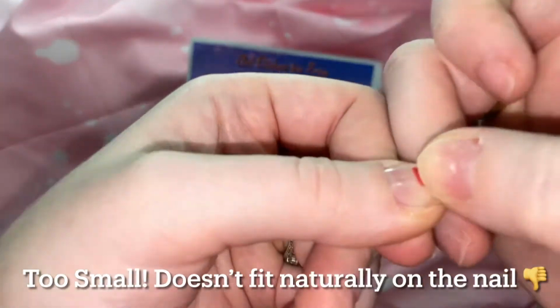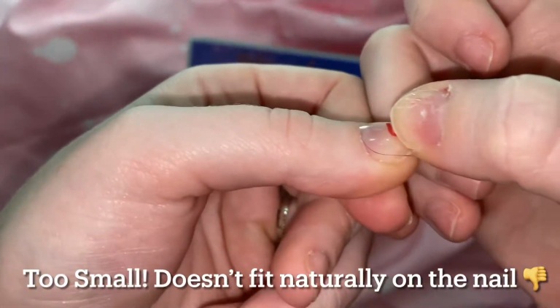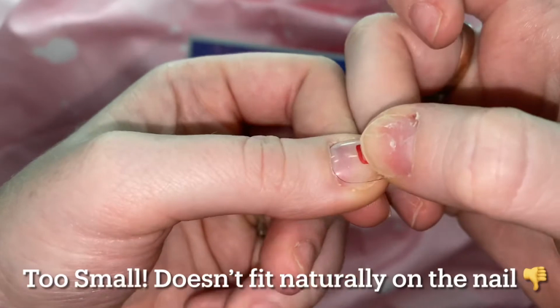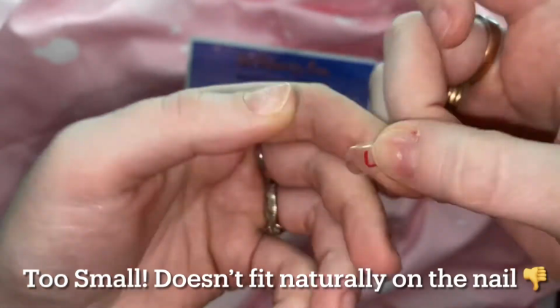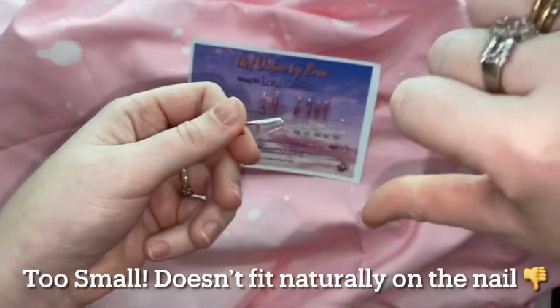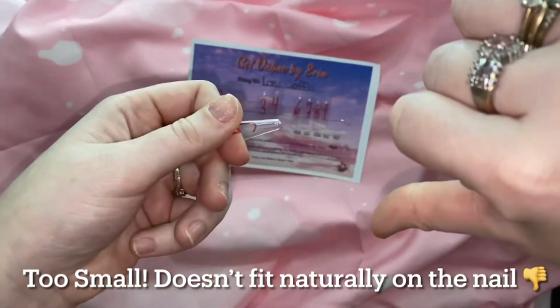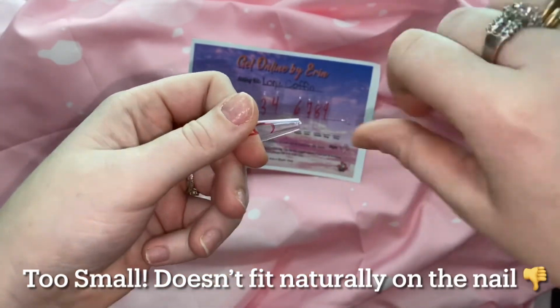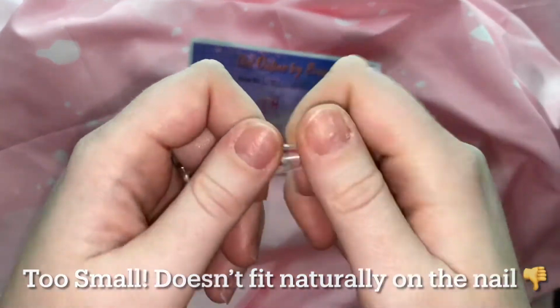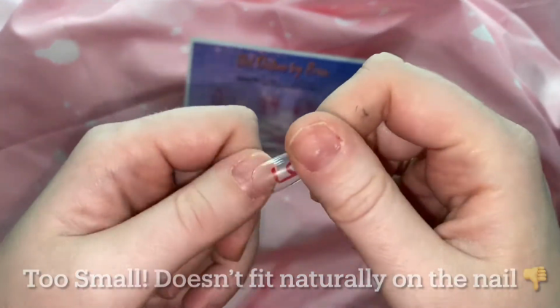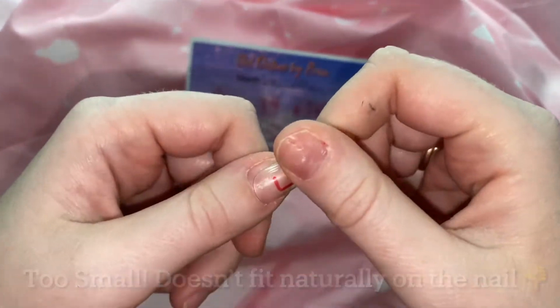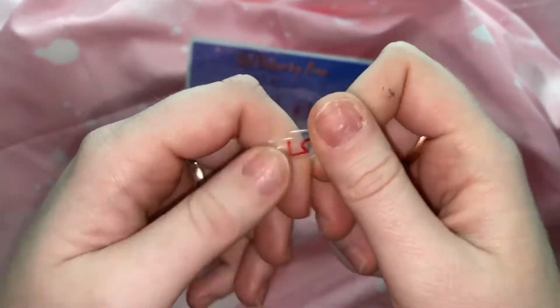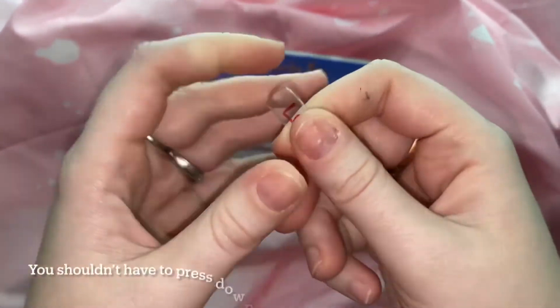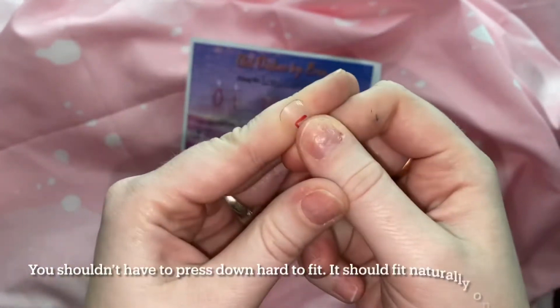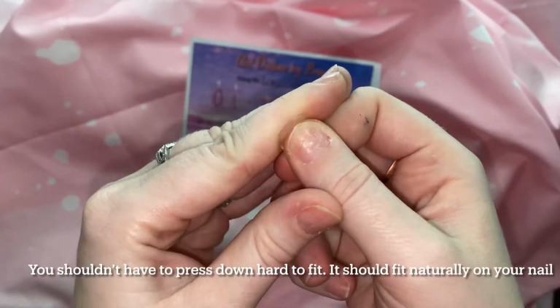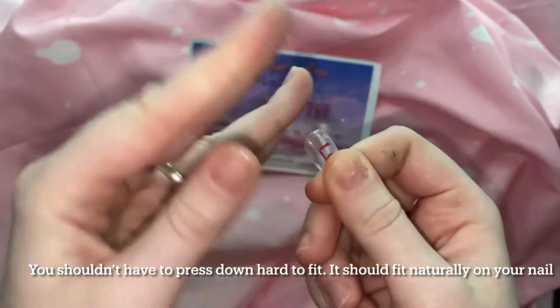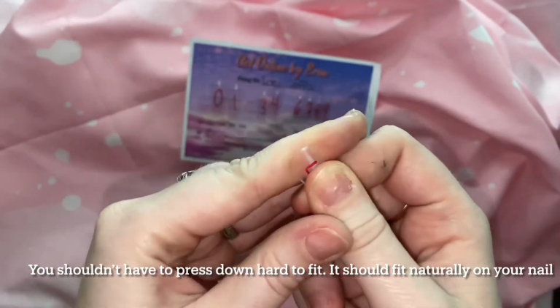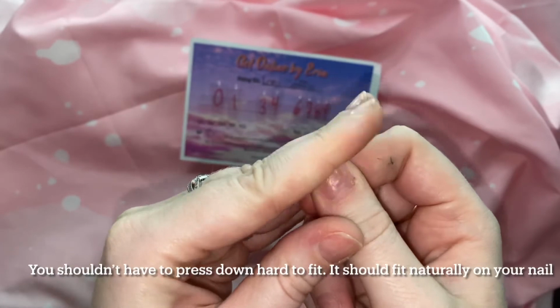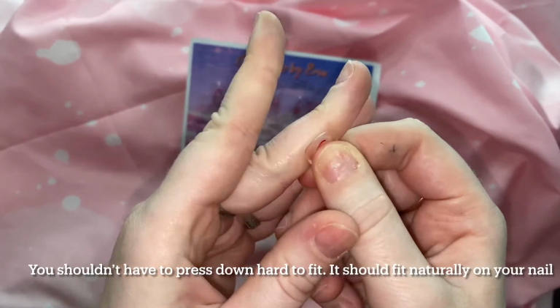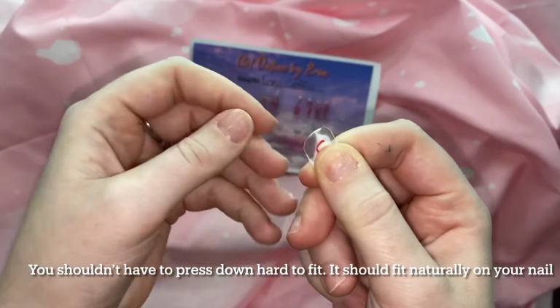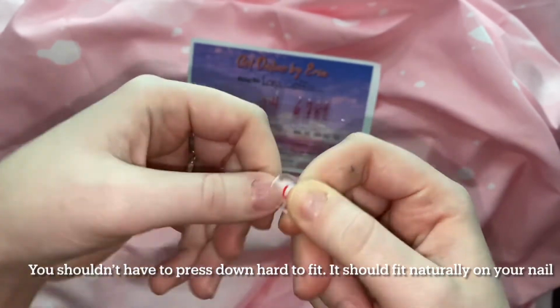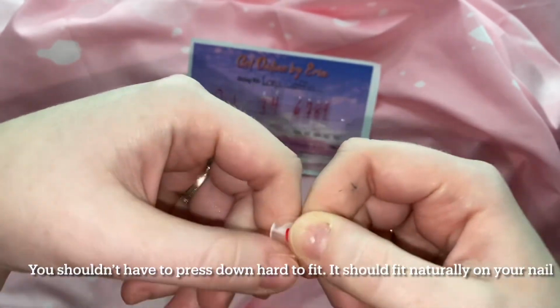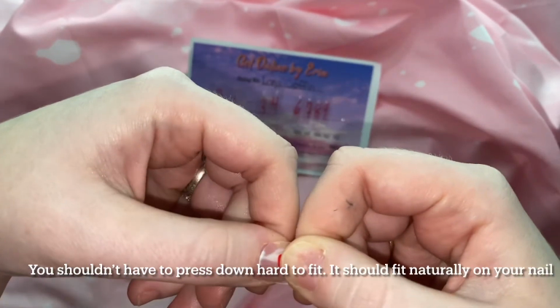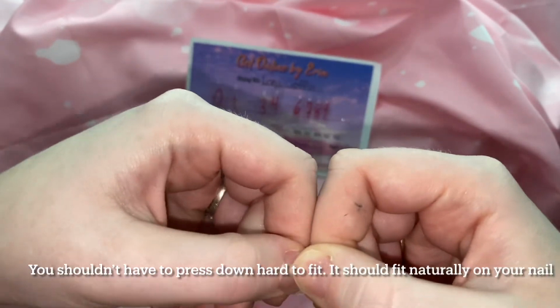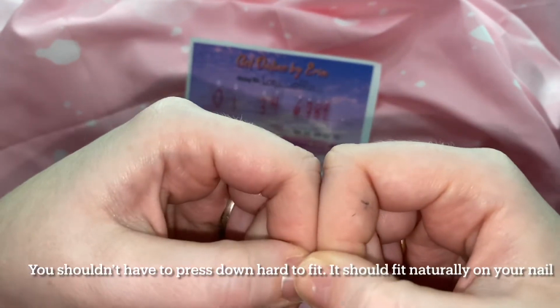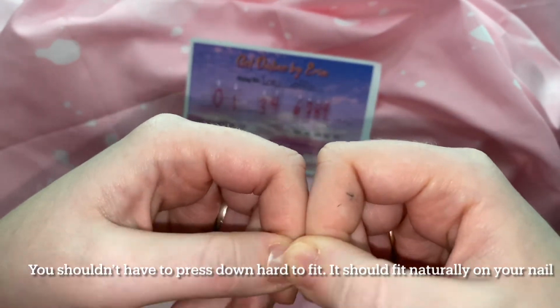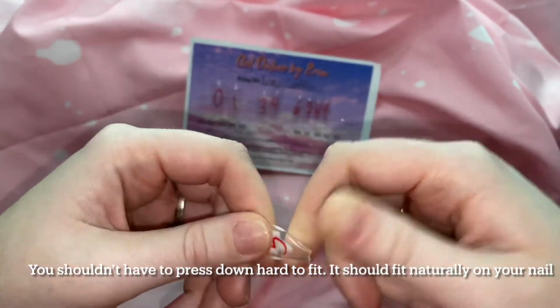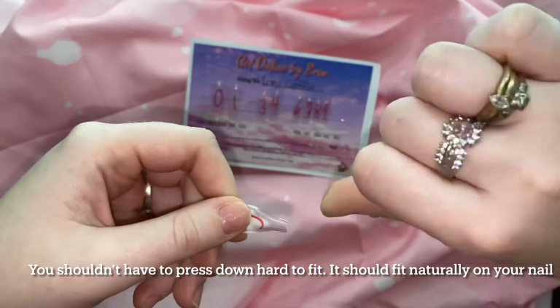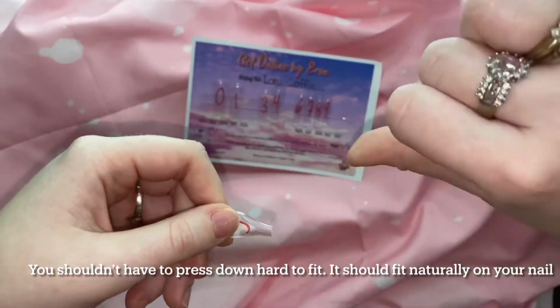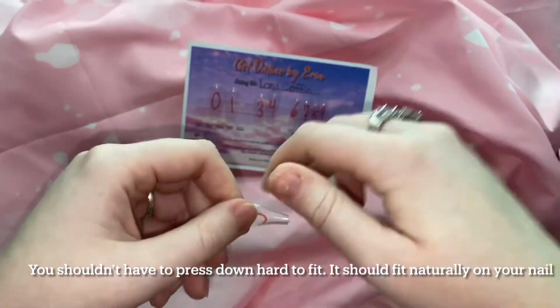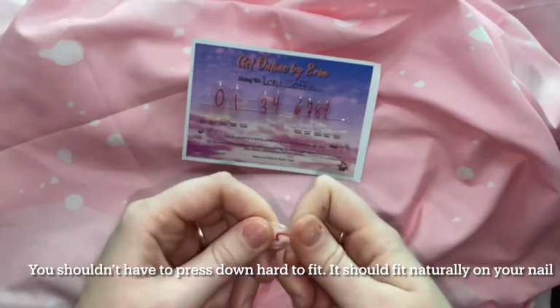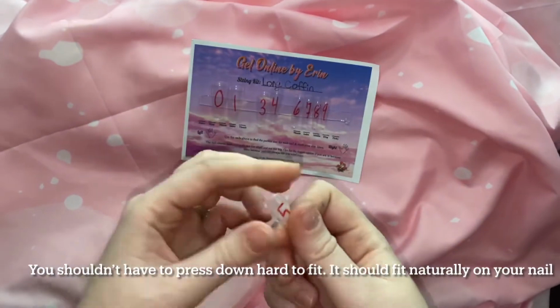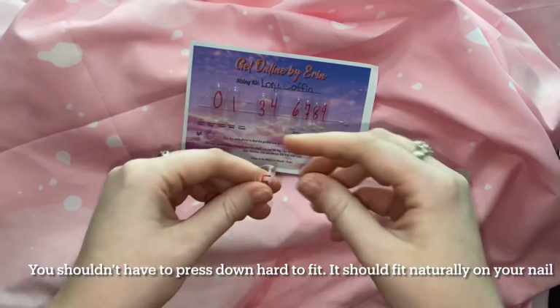There is some leftover nail showing, so it is not covering it completely. You shouldn't have to press on the nail for it to sit — too much of that pressure is going to make the nails pop off a lot easier.